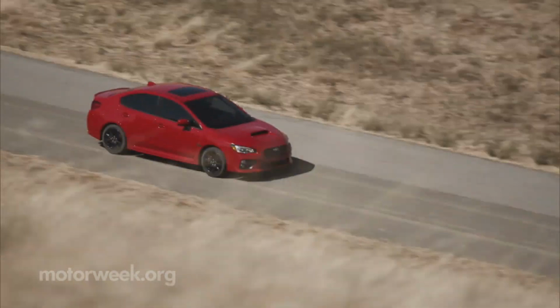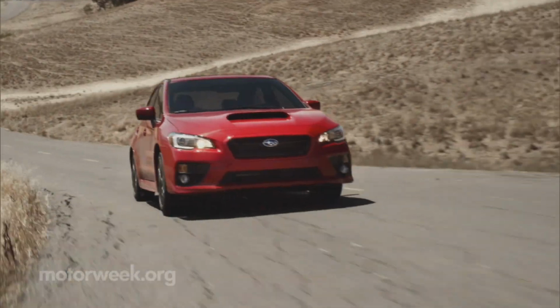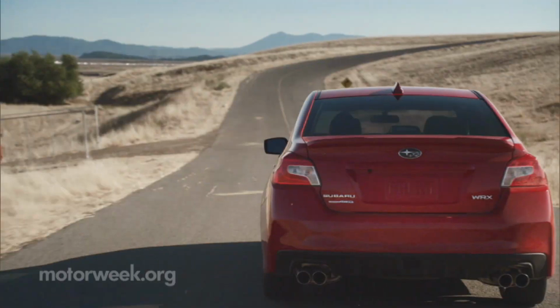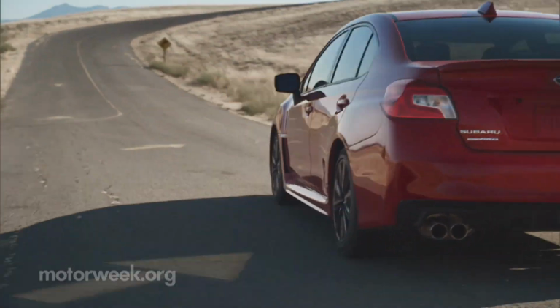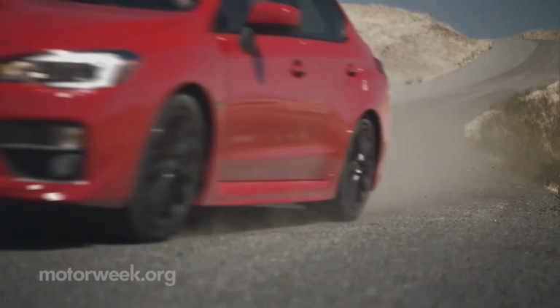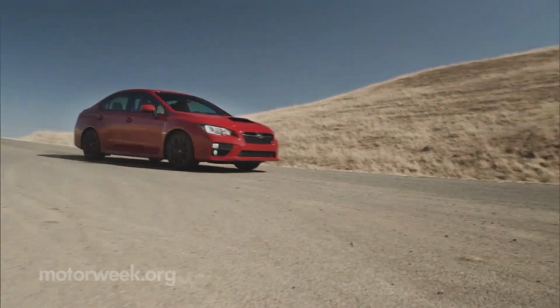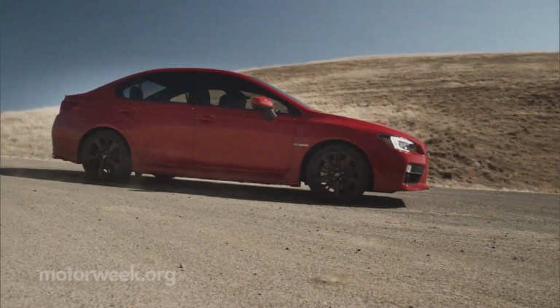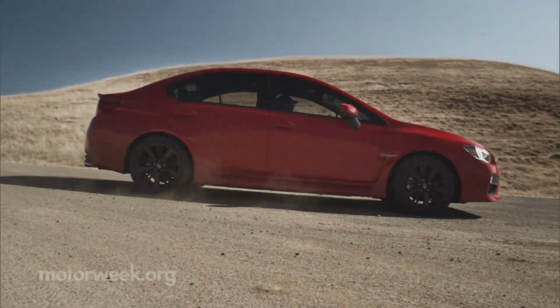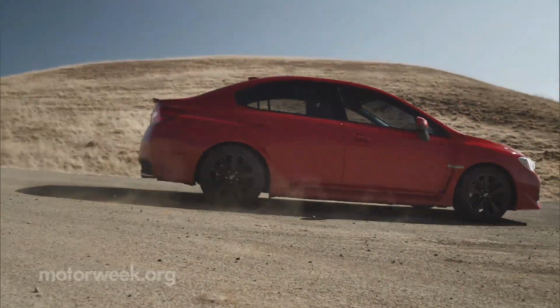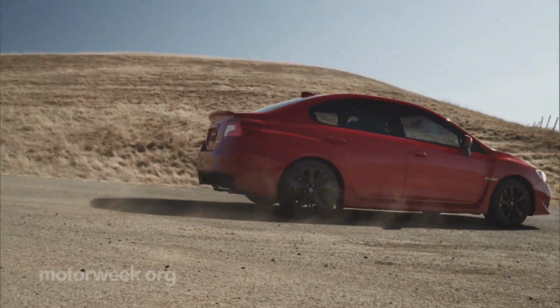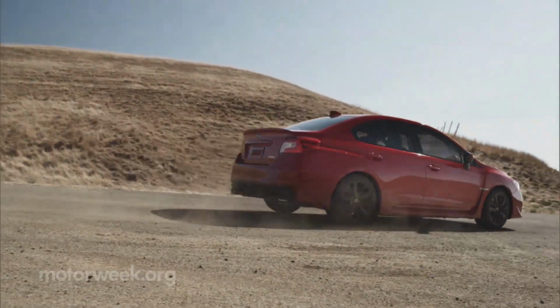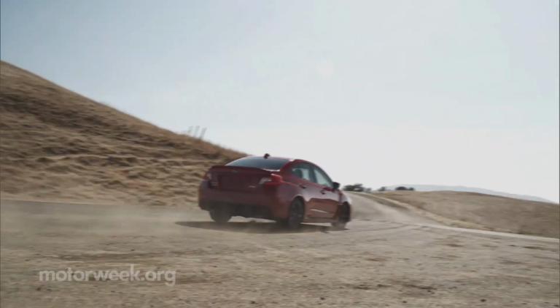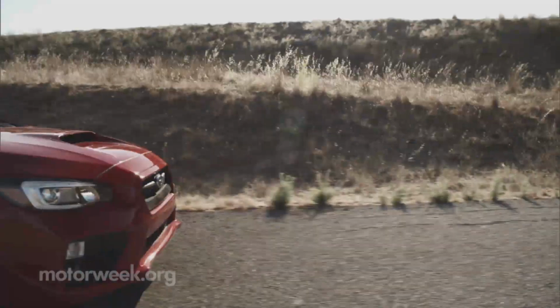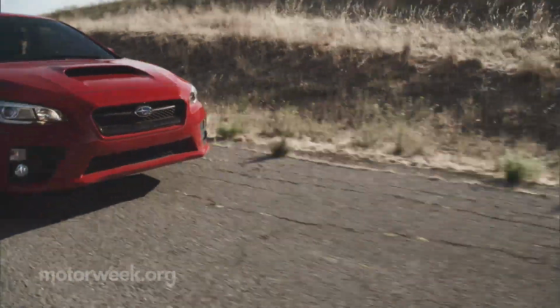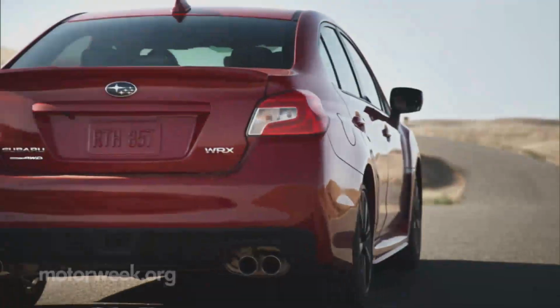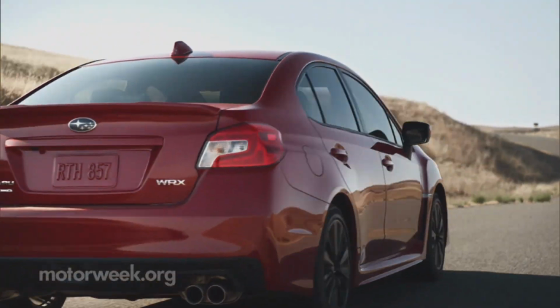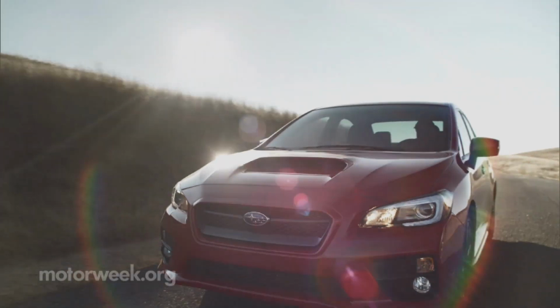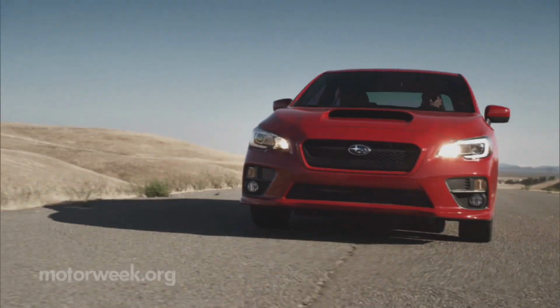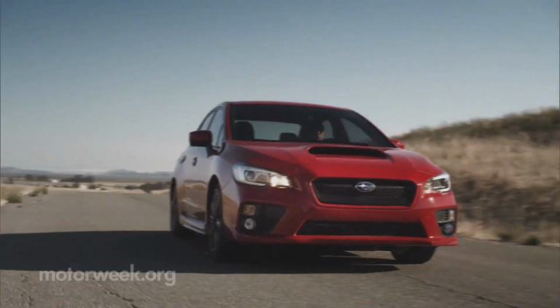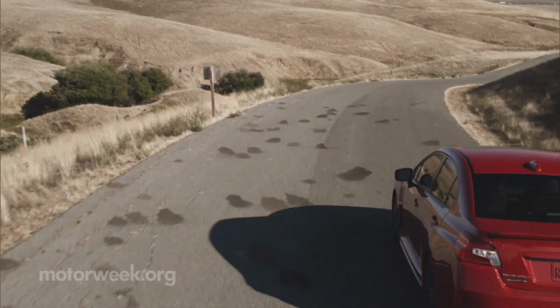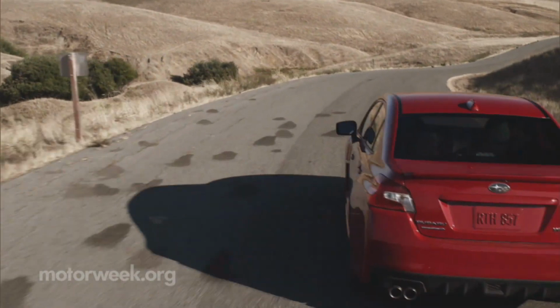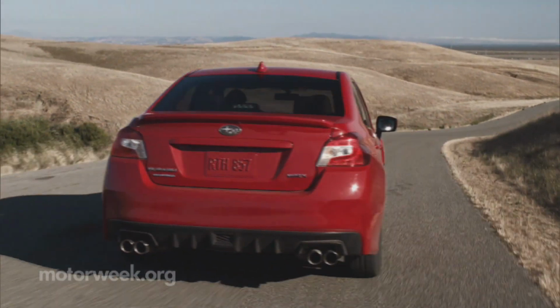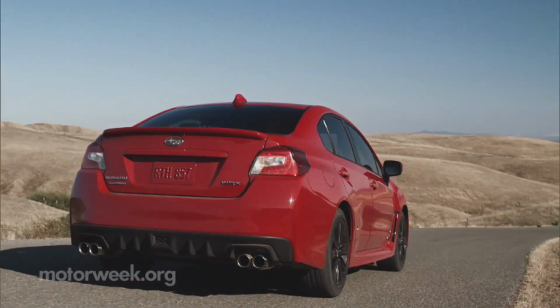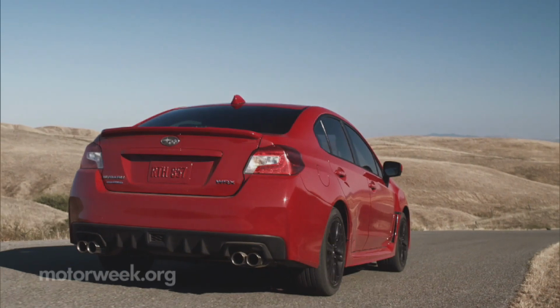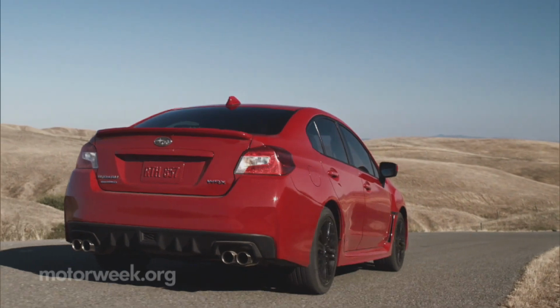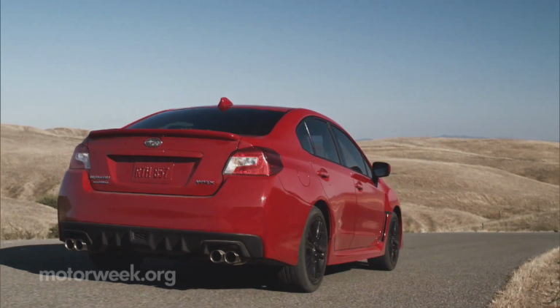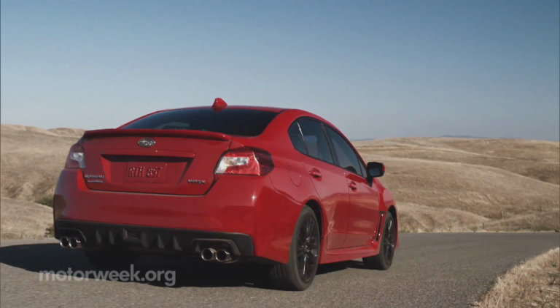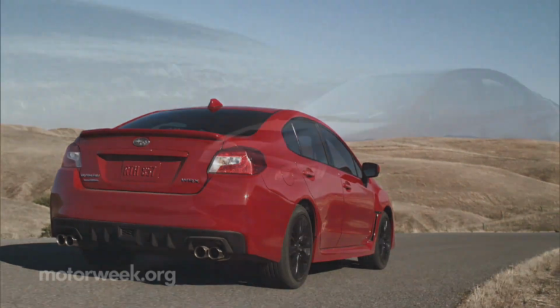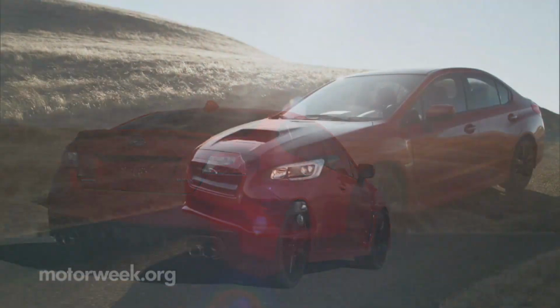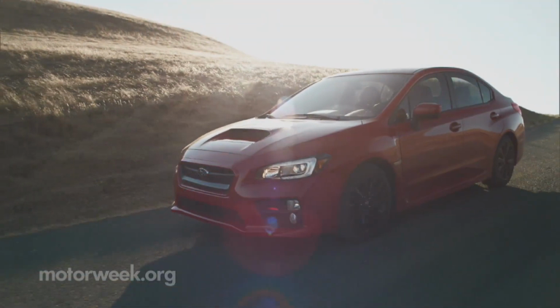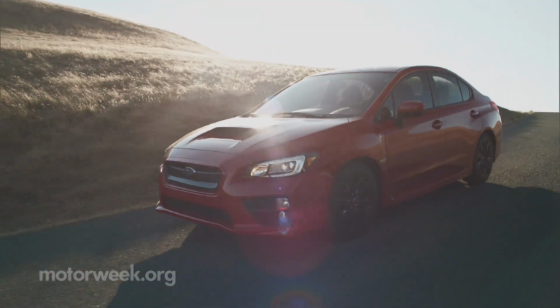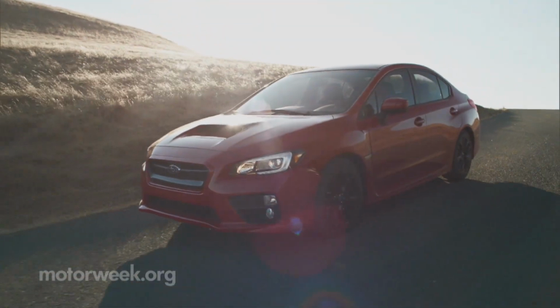Styling remains understated, though the iconic WRX hood scoop is an eye-catcher. The mean-looking quad exhaust setup out back also looks great, but it just doesn't bark quite as loud as the car's performance can bite.